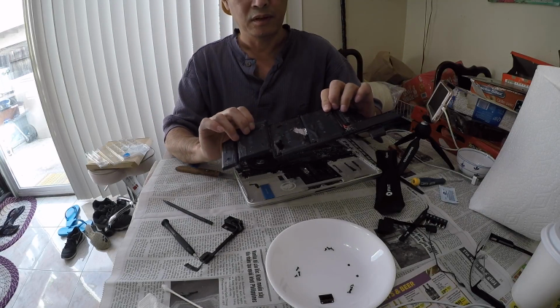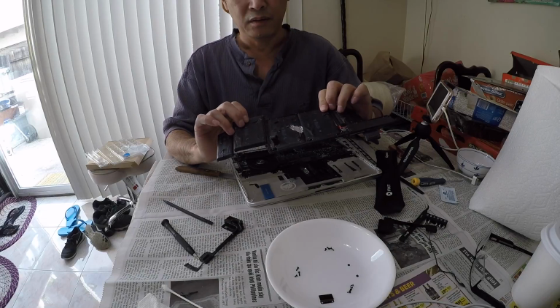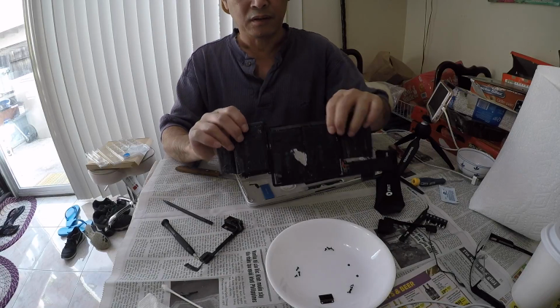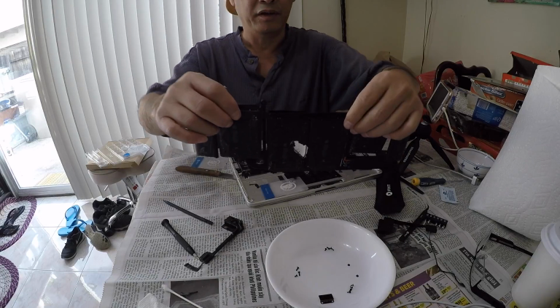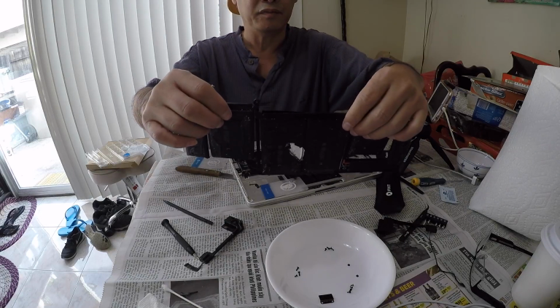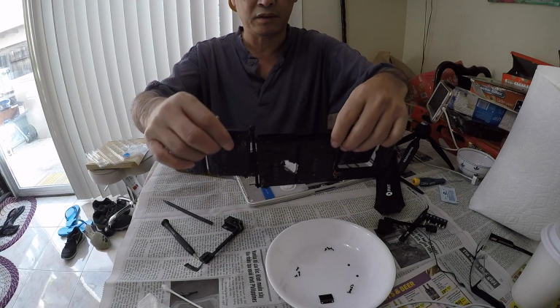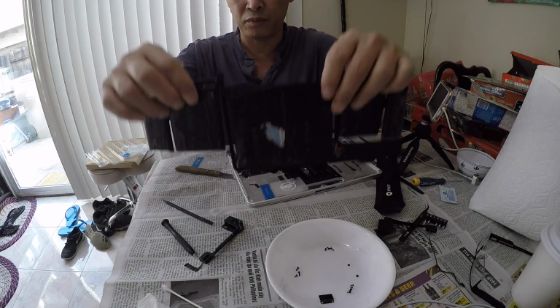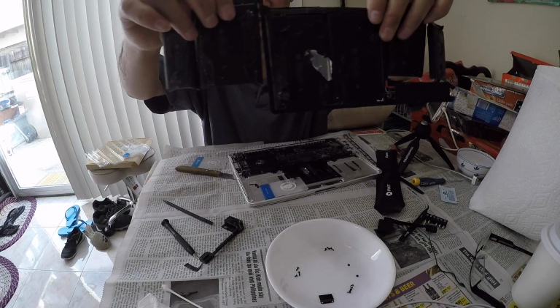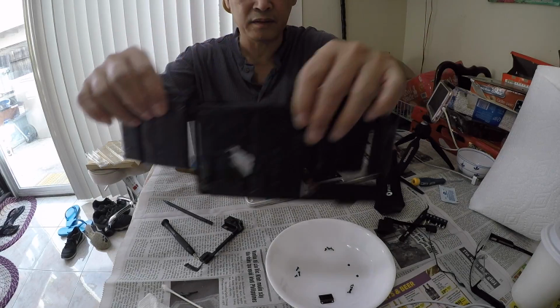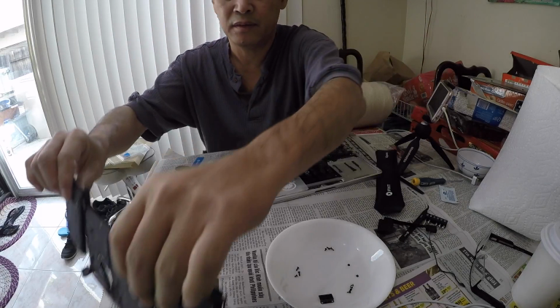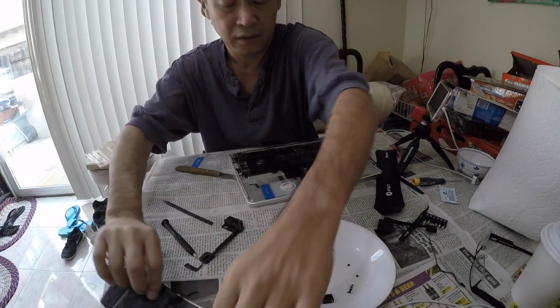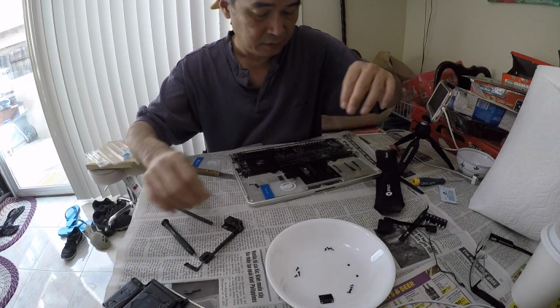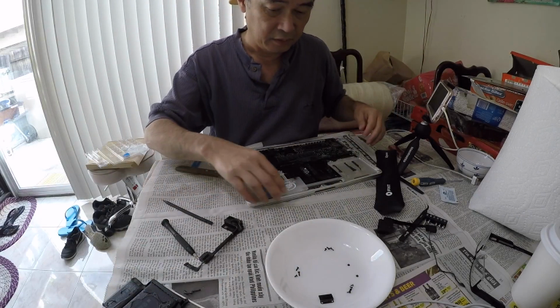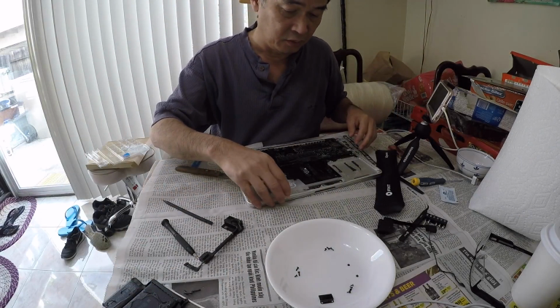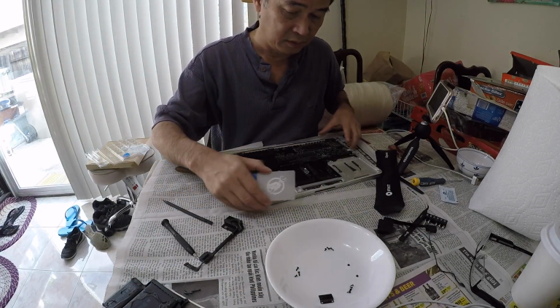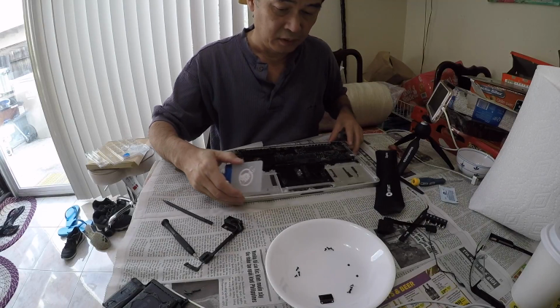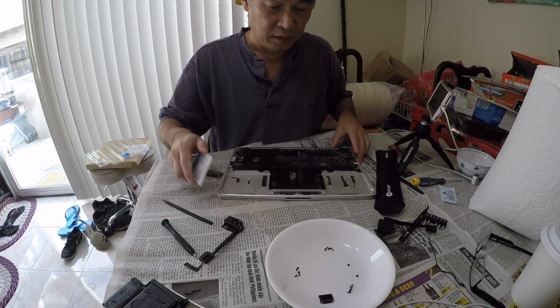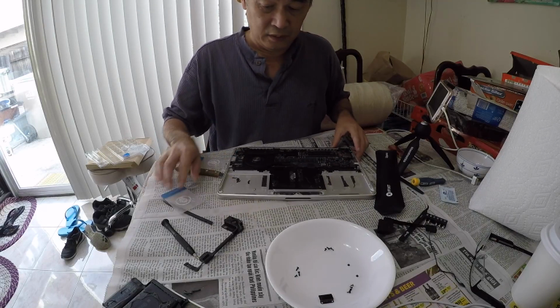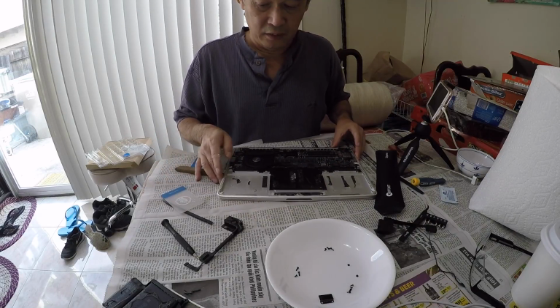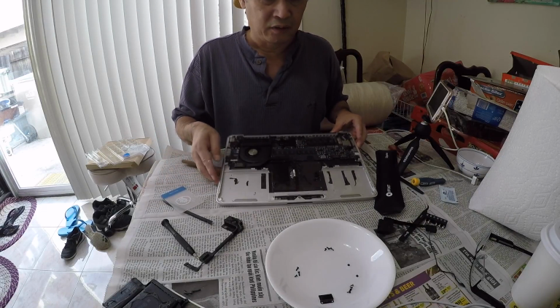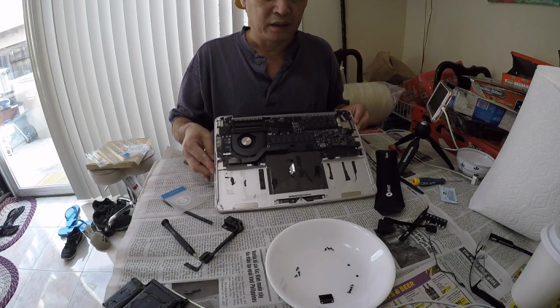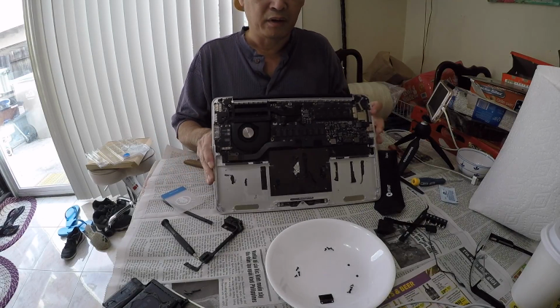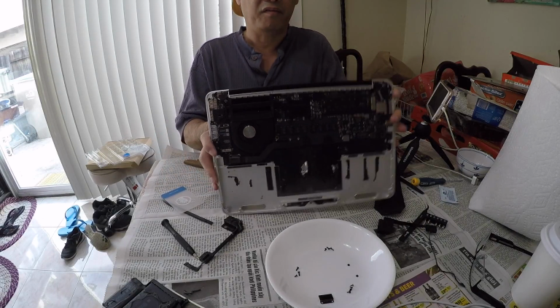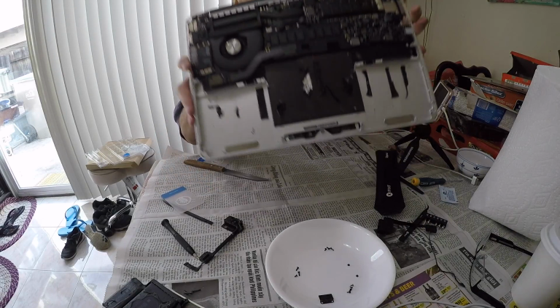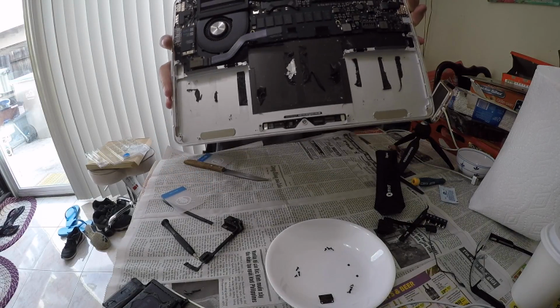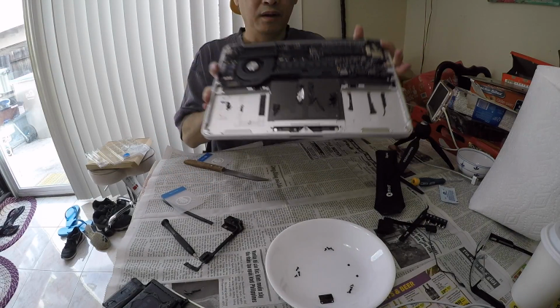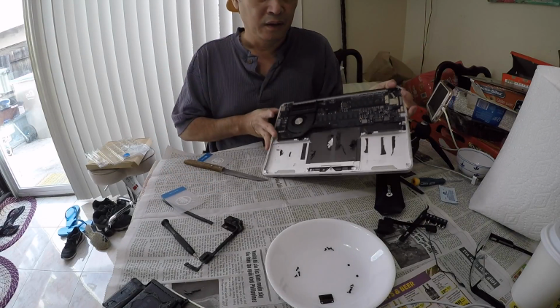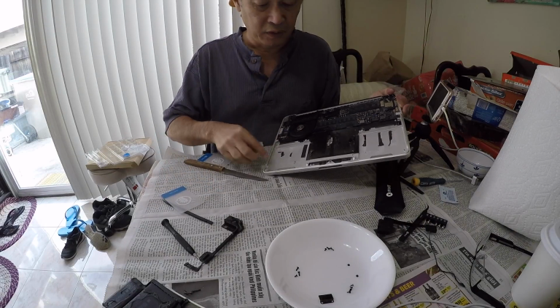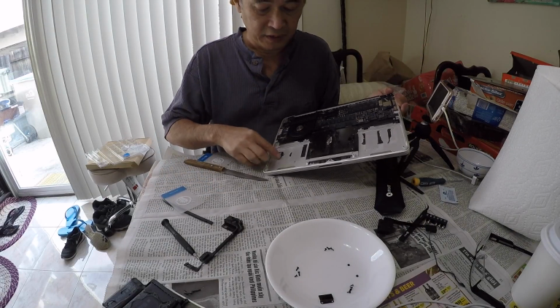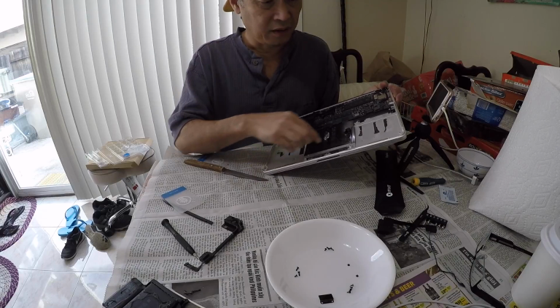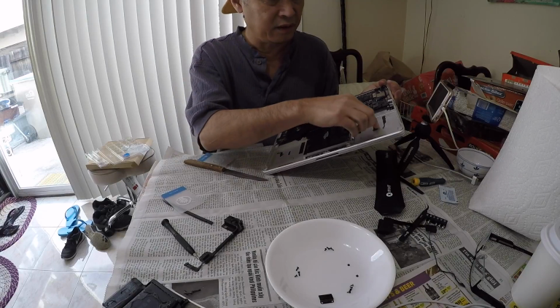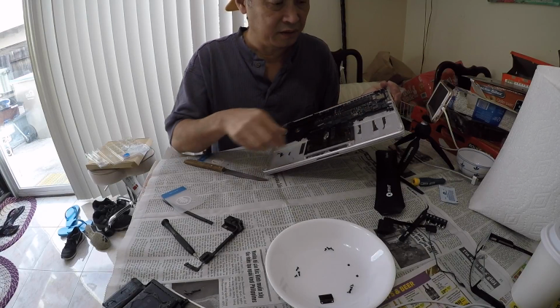So that adhesive is crazy. Okay, so I got the battery off. Now I'm going to have to clean out all the adhesive.